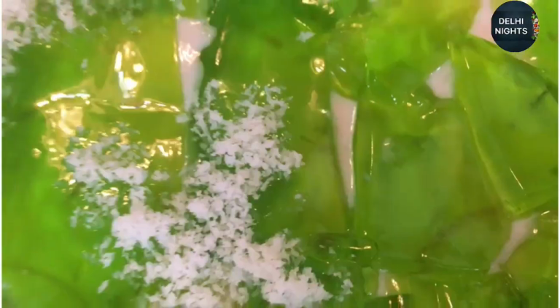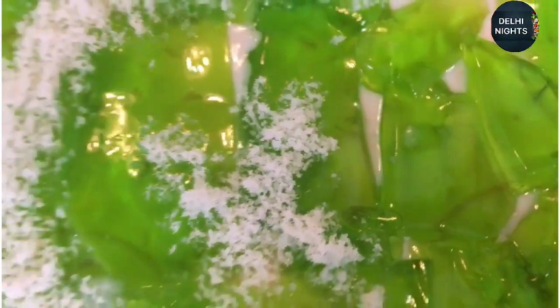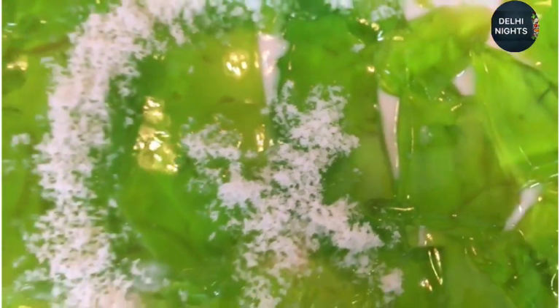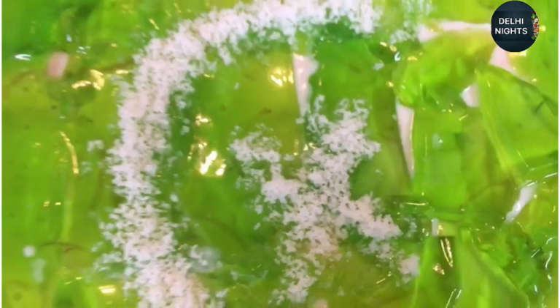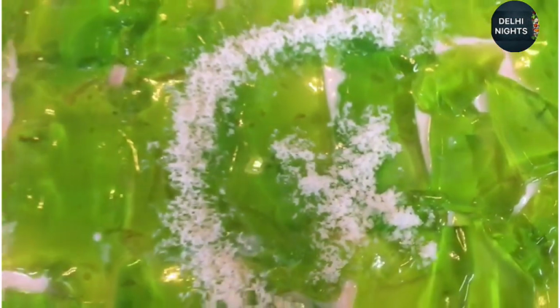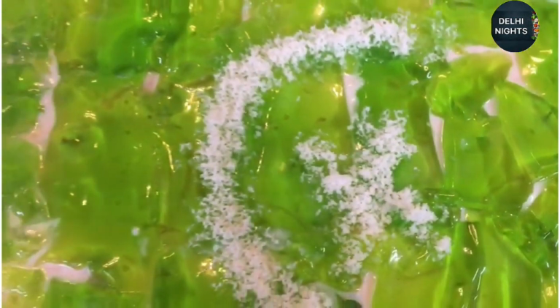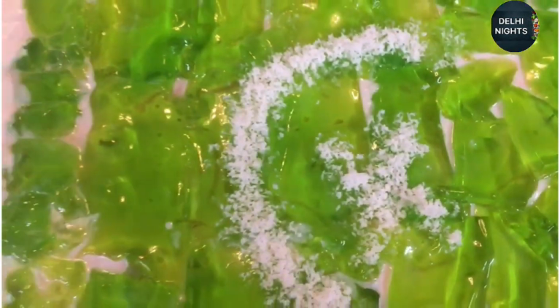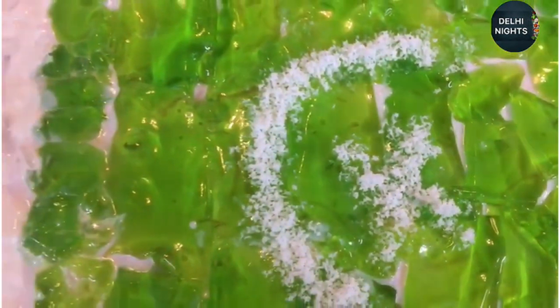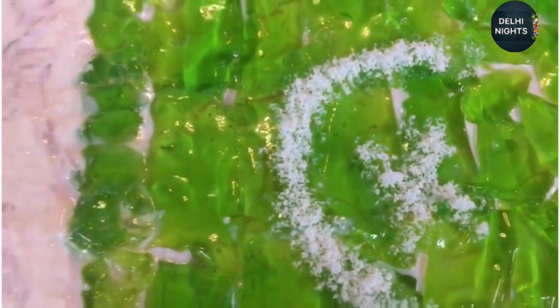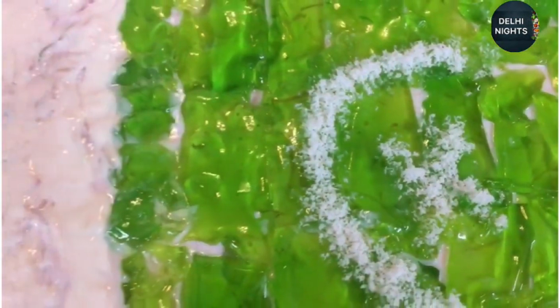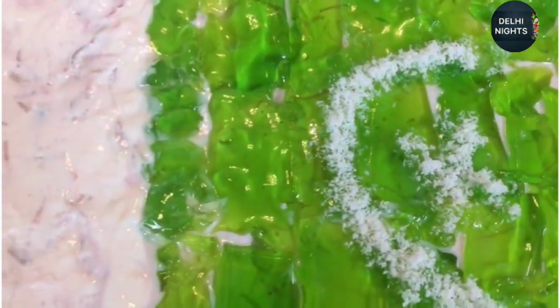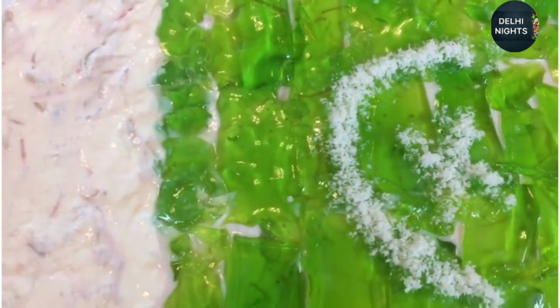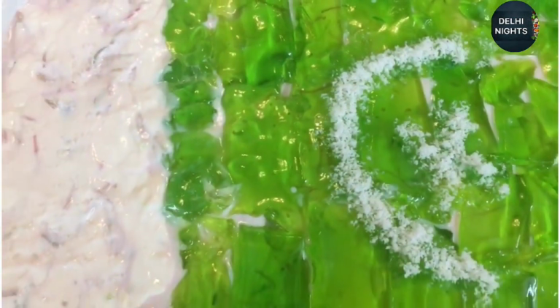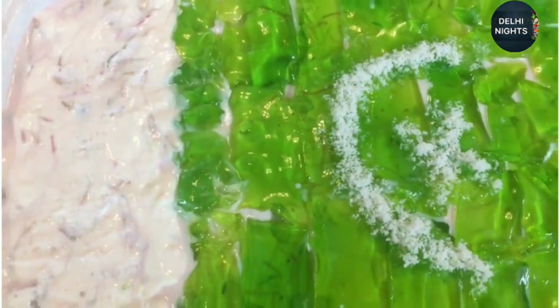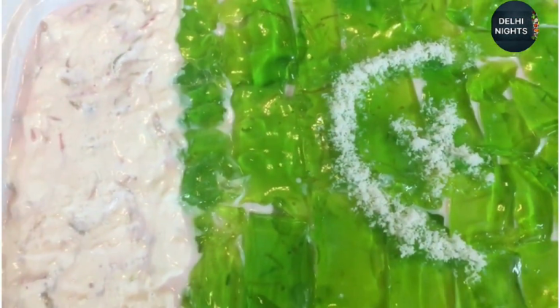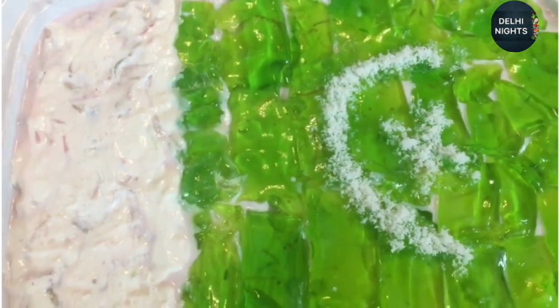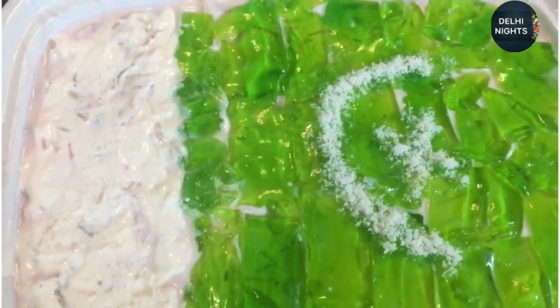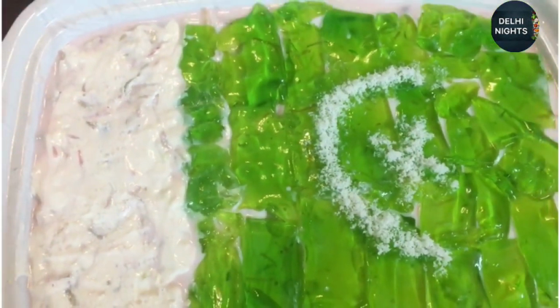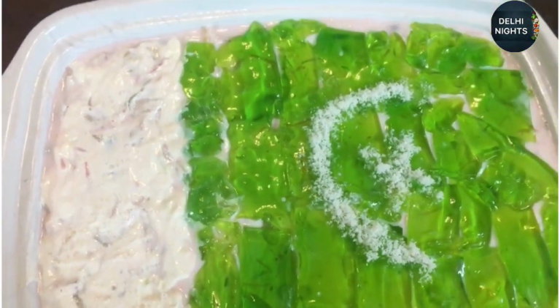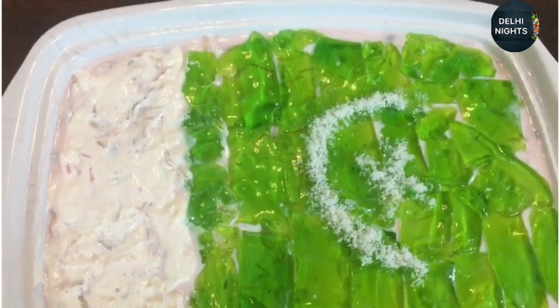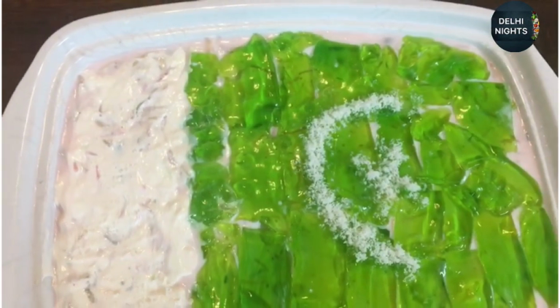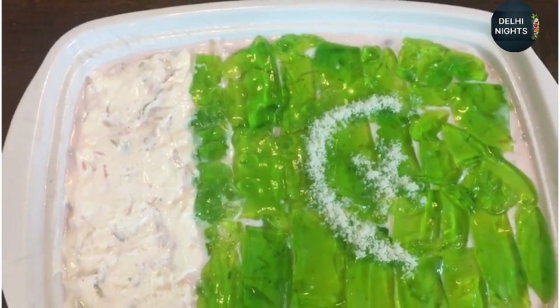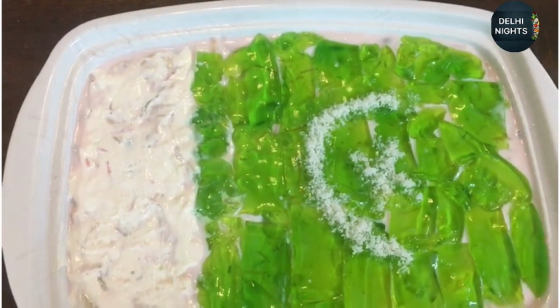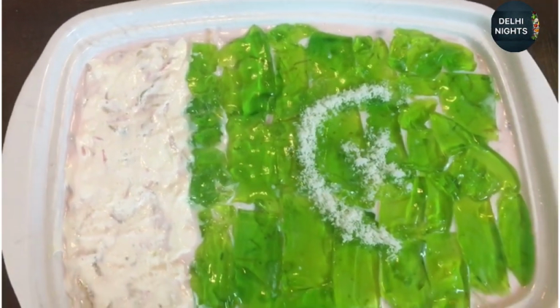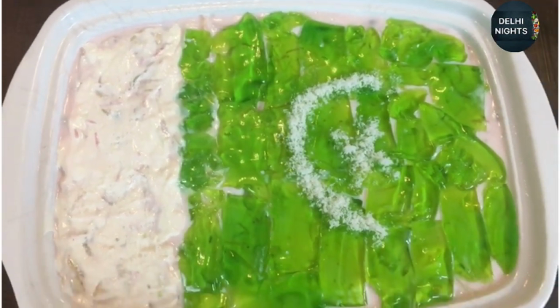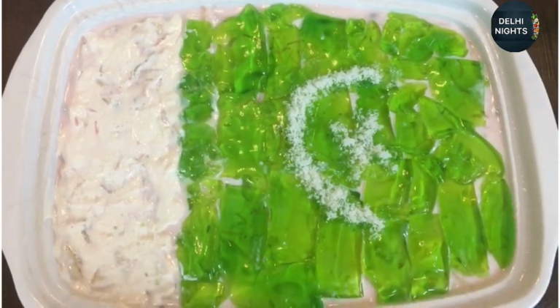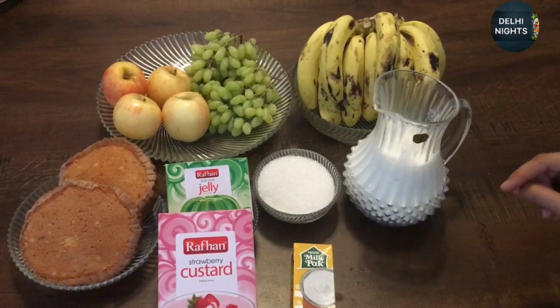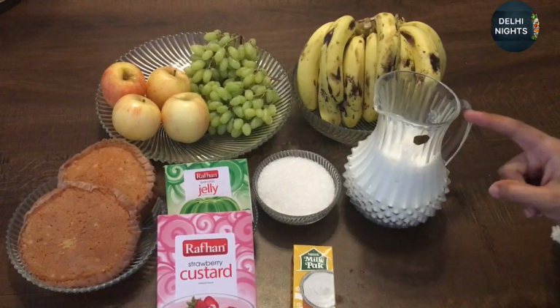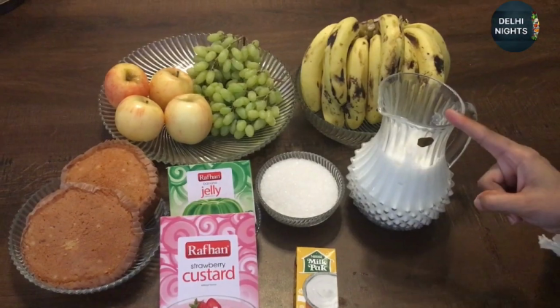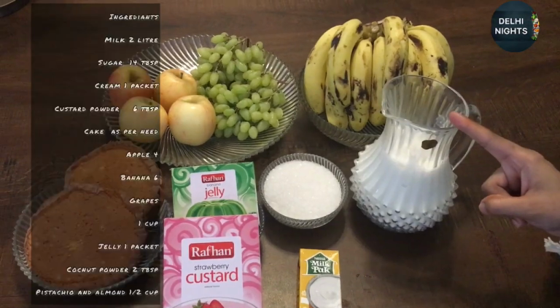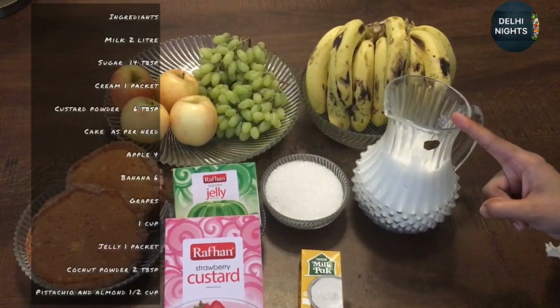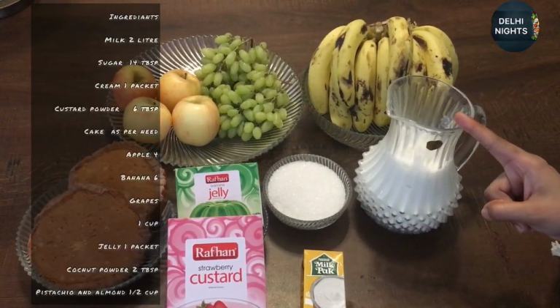Hello and Assalamualaikum, welcome back to my channel Daily Nights. Today I will take you into the kitchen for the 13th August special raffle recipe. Let's start it.